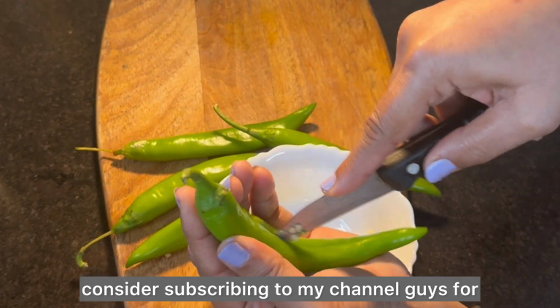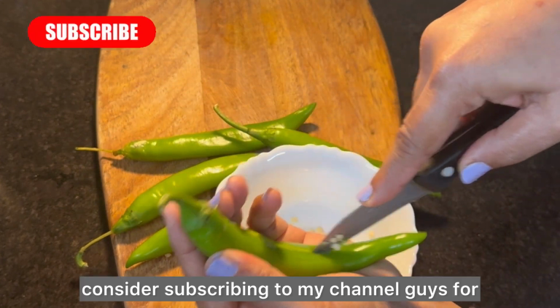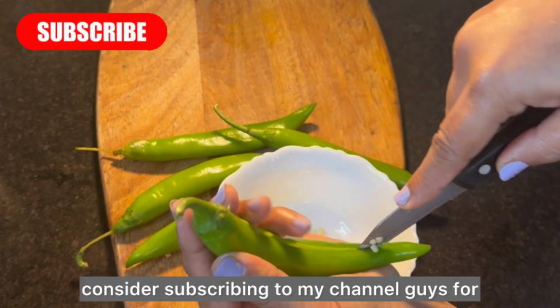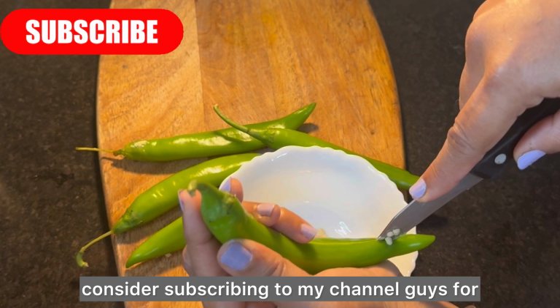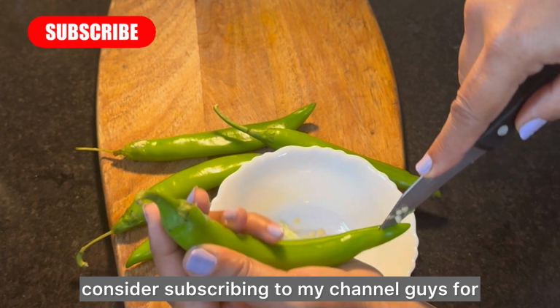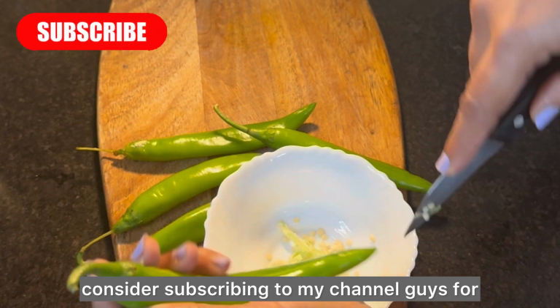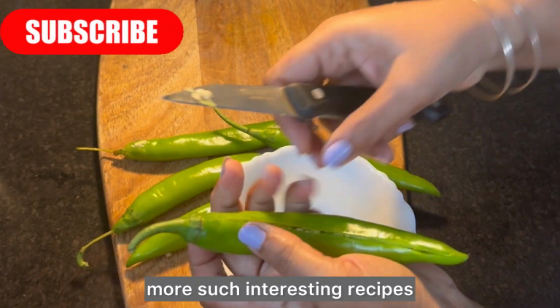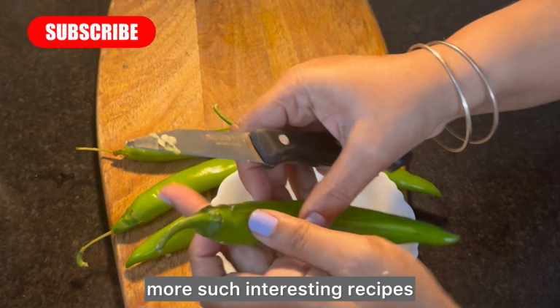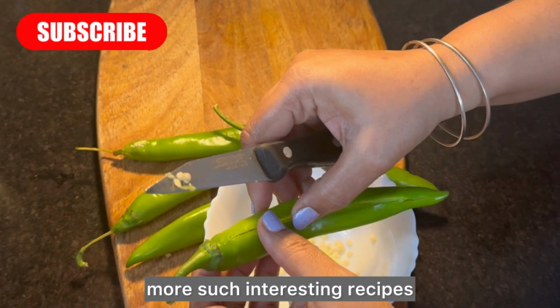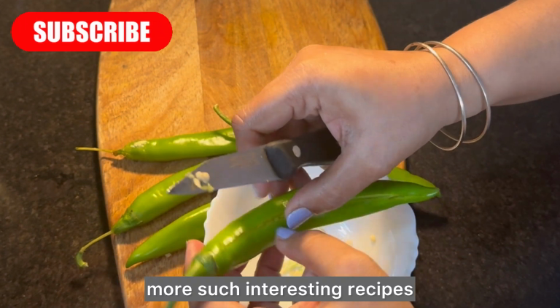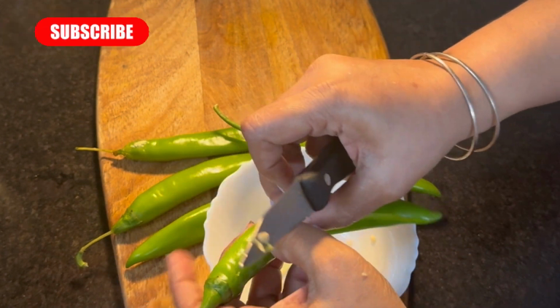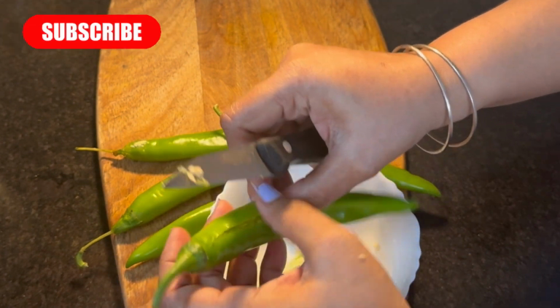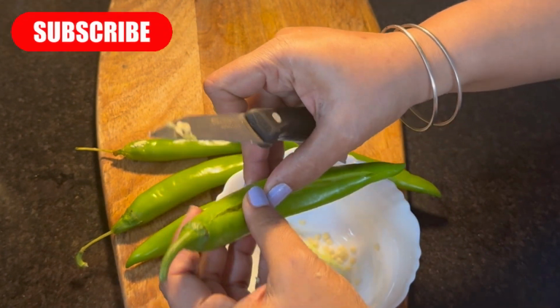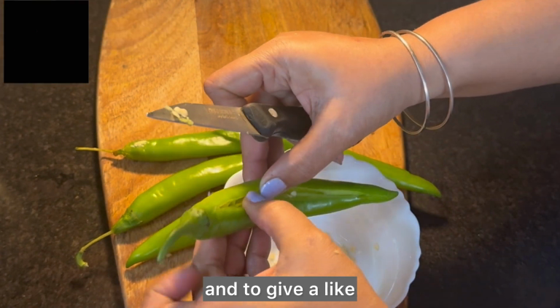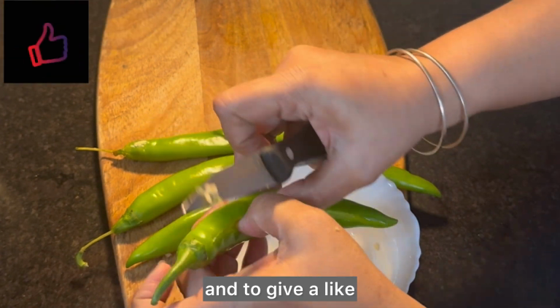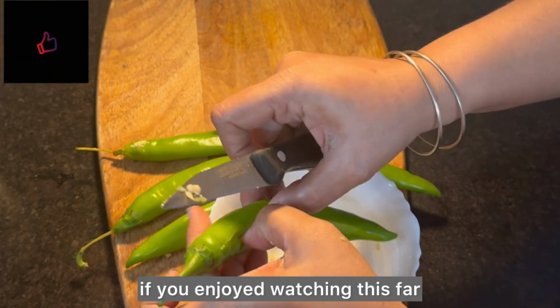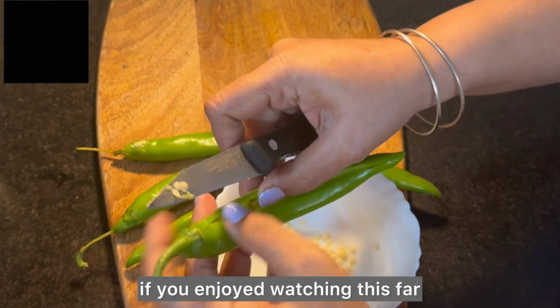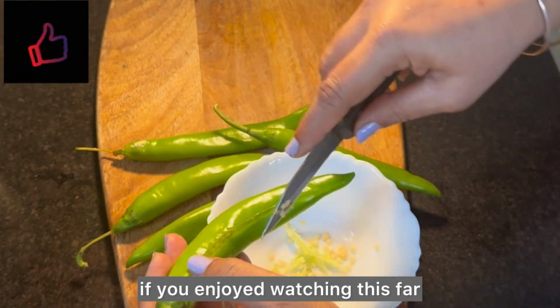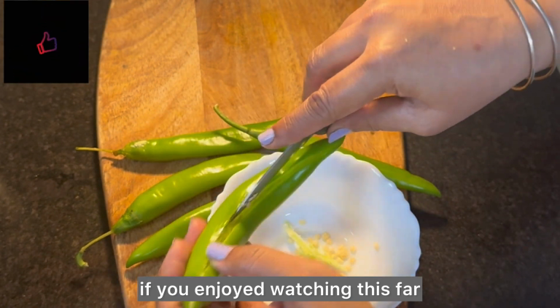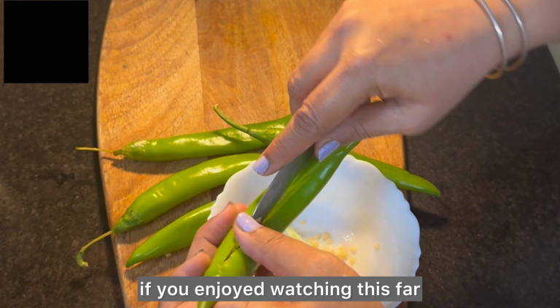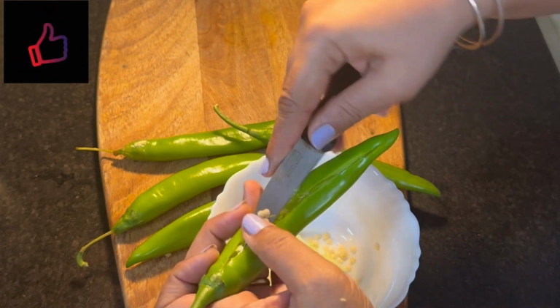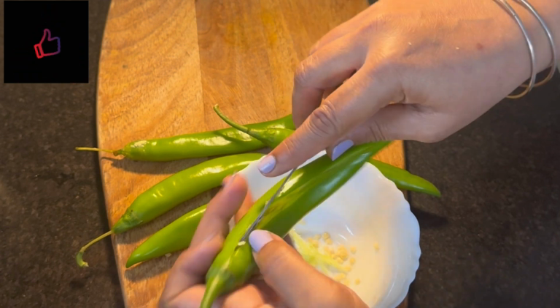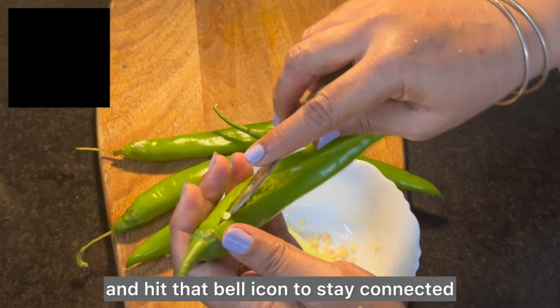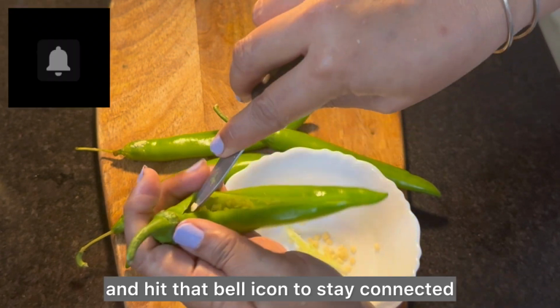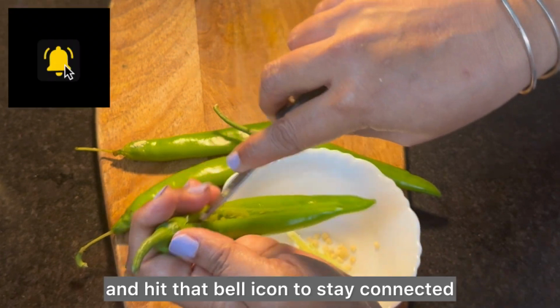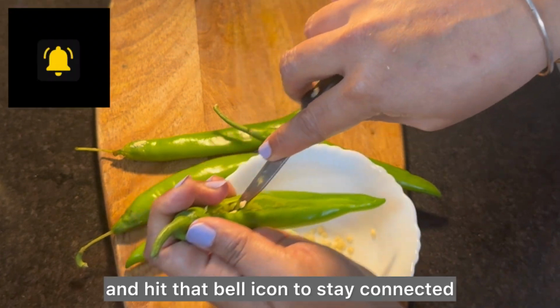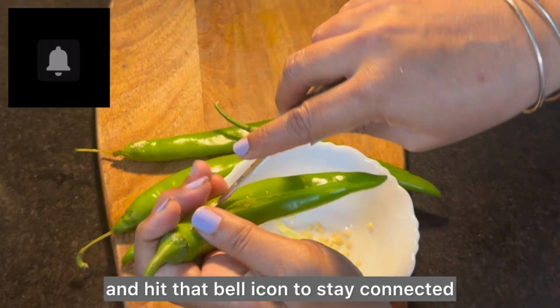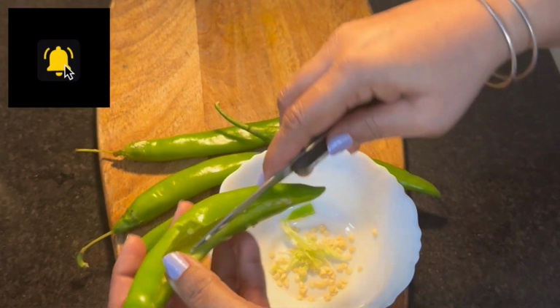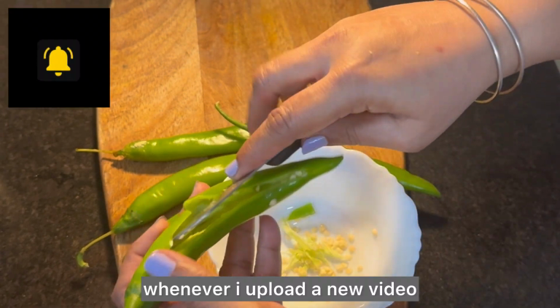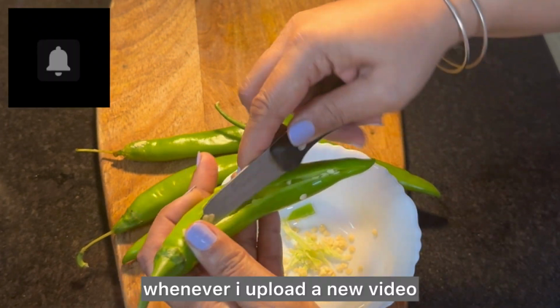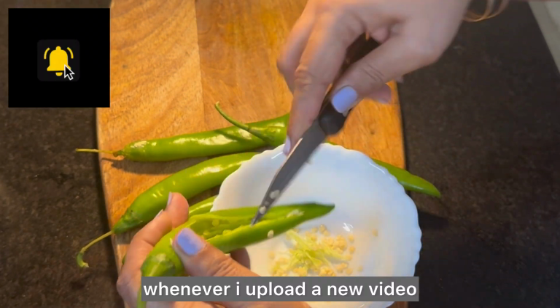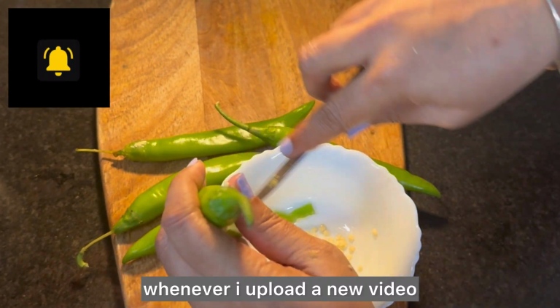Consider subscribing to my channel for more such interesting recipes, and give a like if you enjoyed watching this far. Hit that bell icon to stay connected whenever I upload a new video.